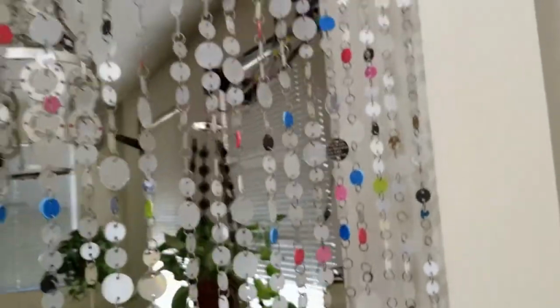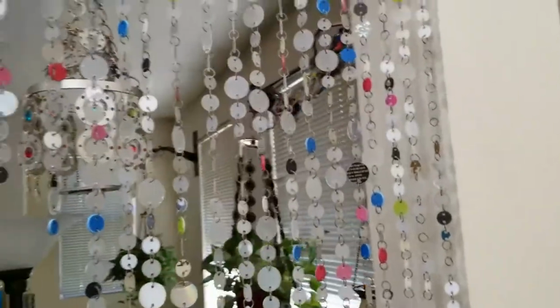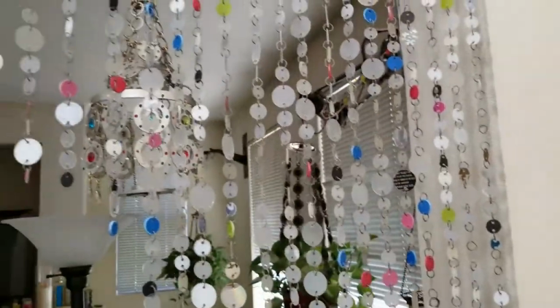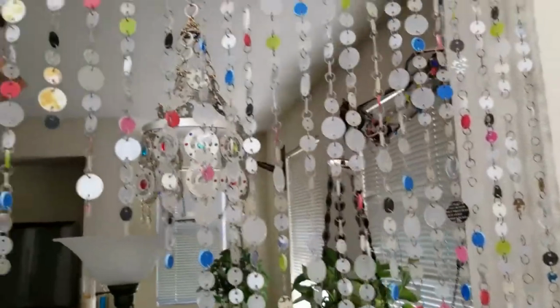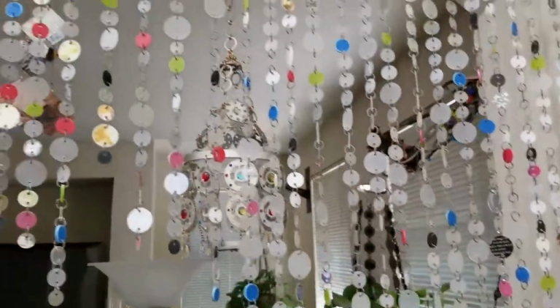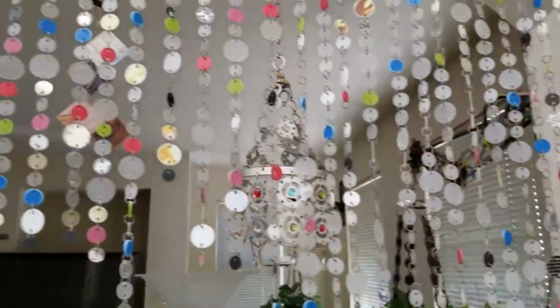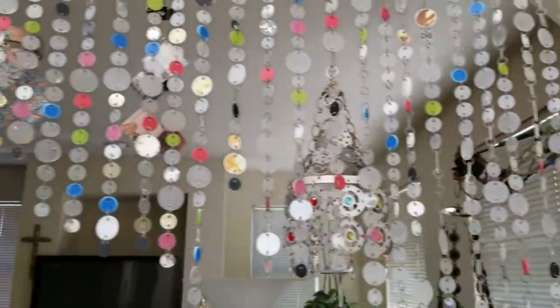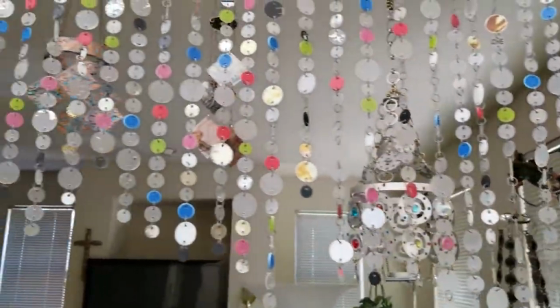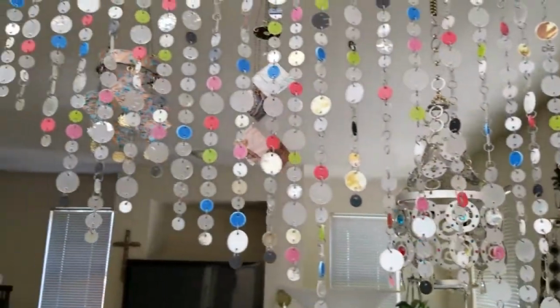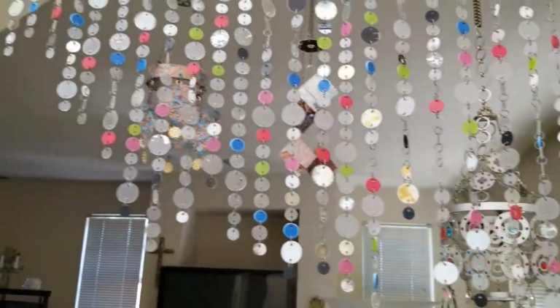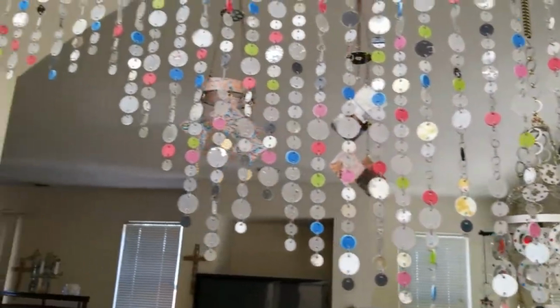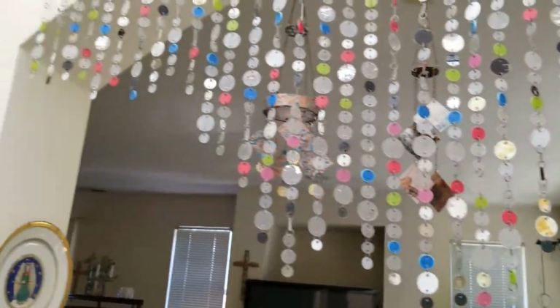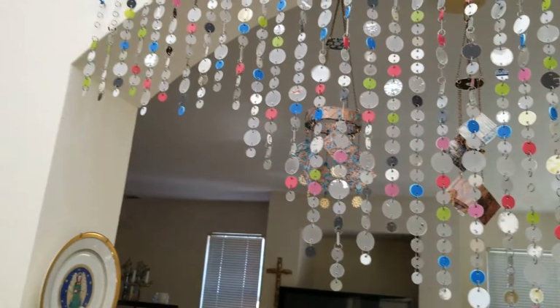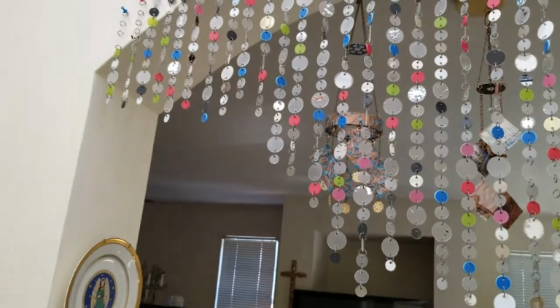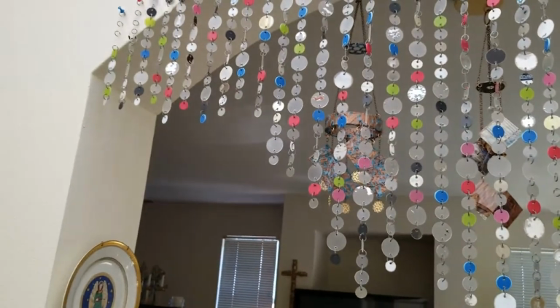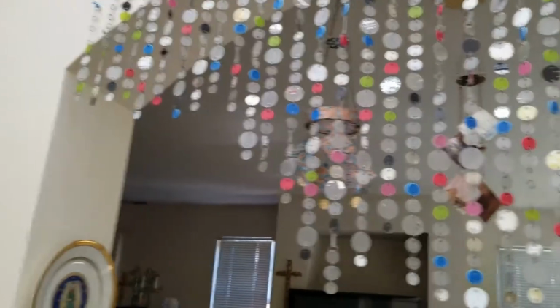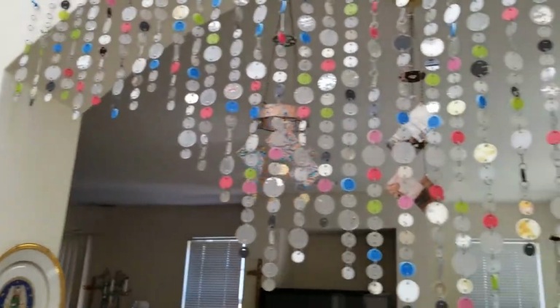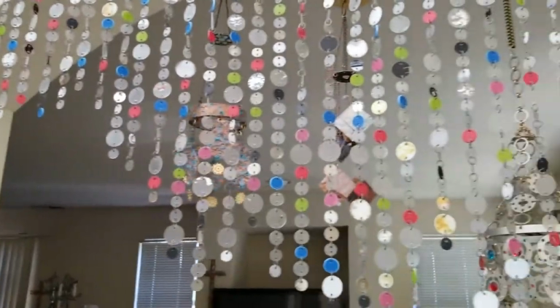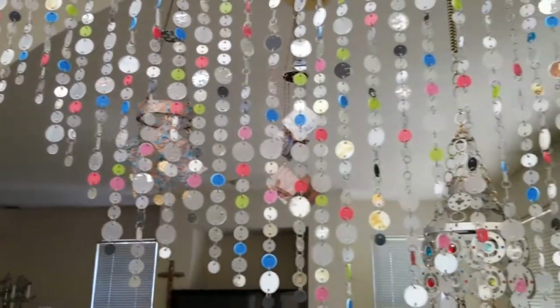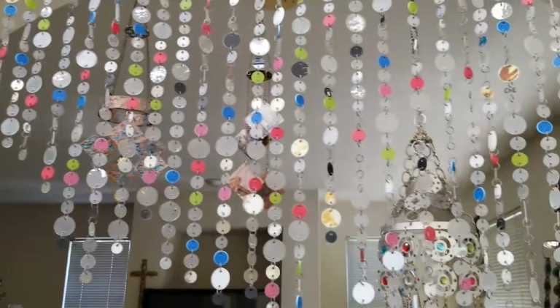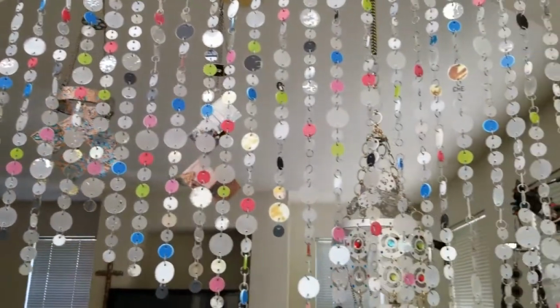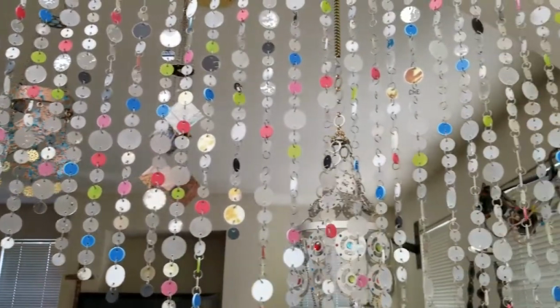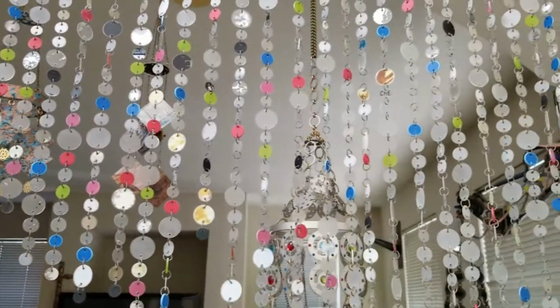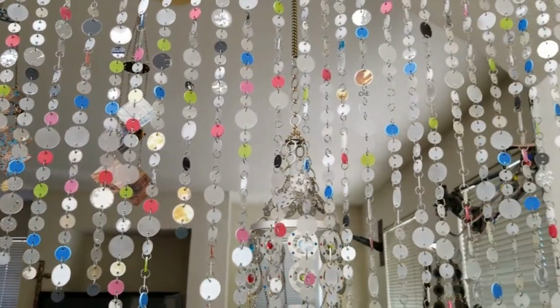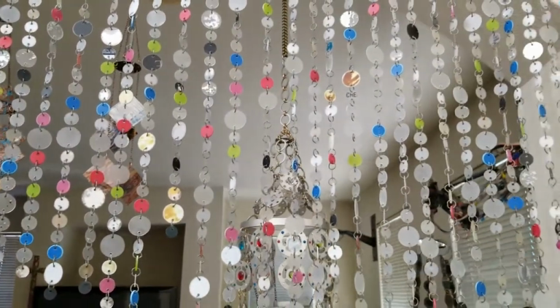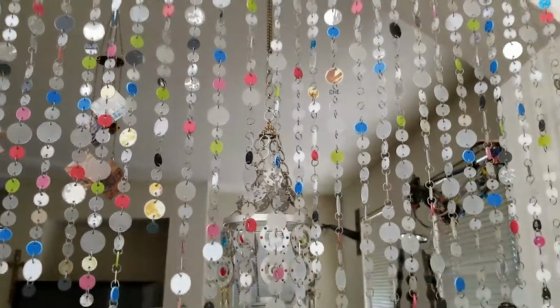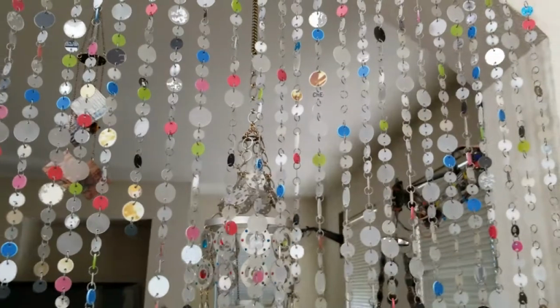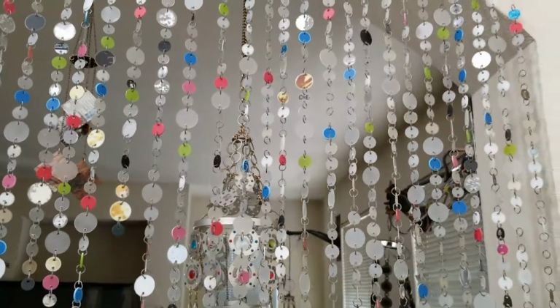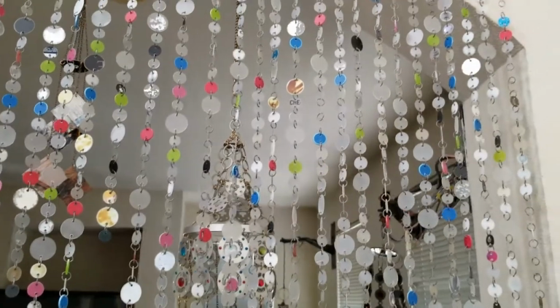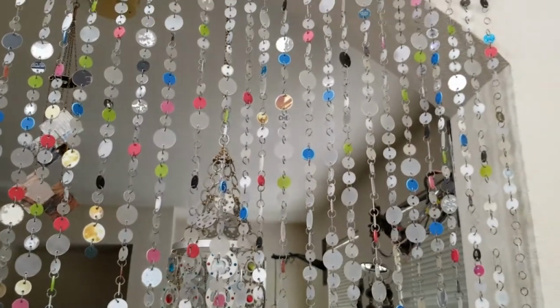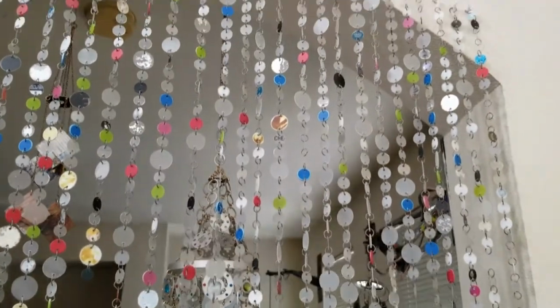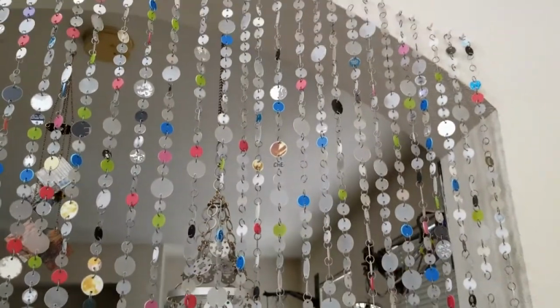Yeah, just the bright side right there. I like it, I think it turned out nice. So this is one way you can use up old CDs and DVDs. Thanks for watching.